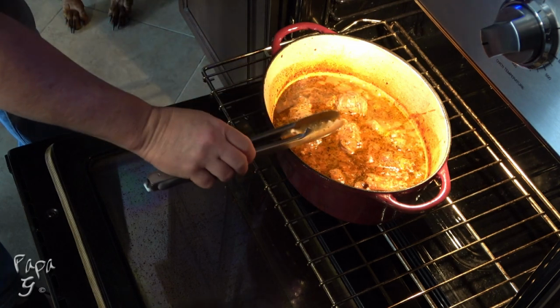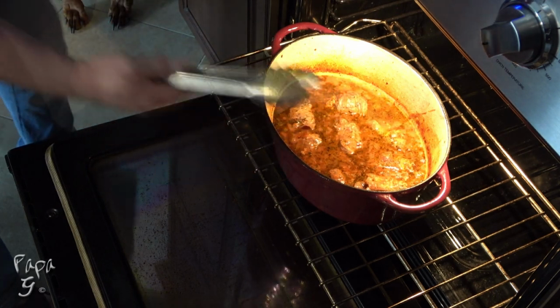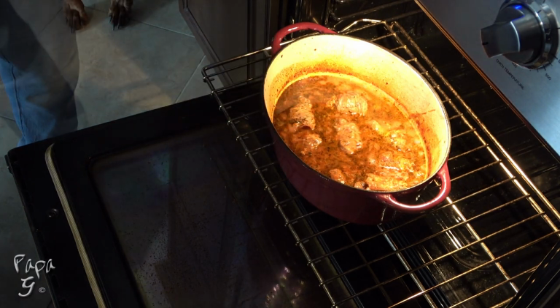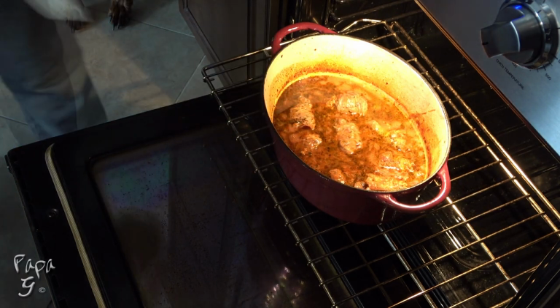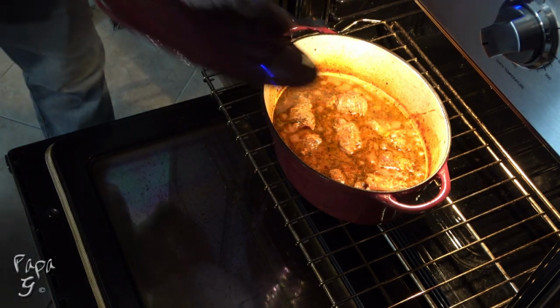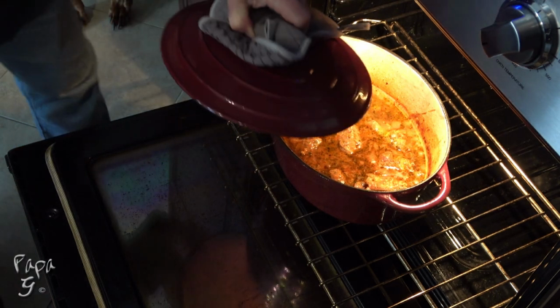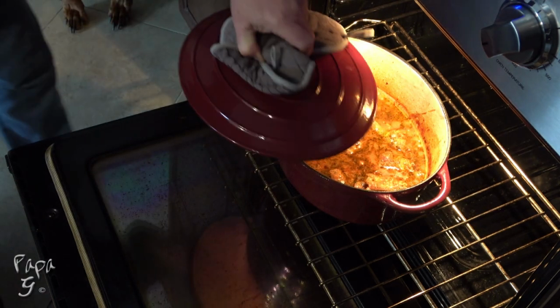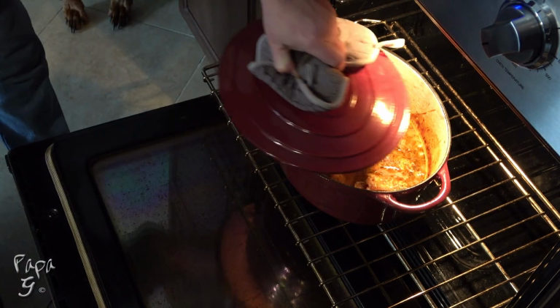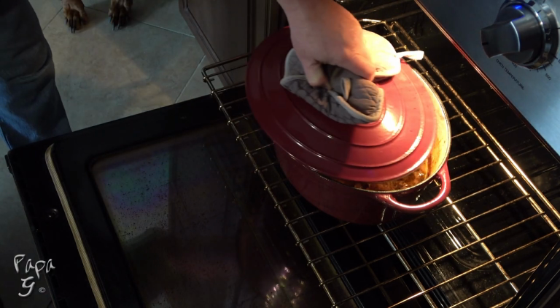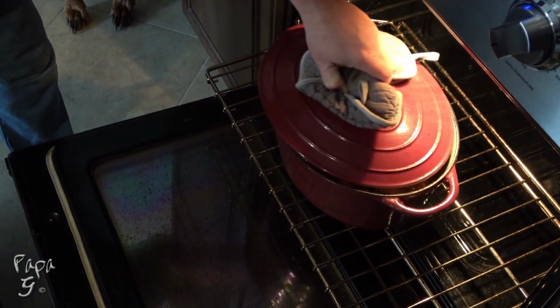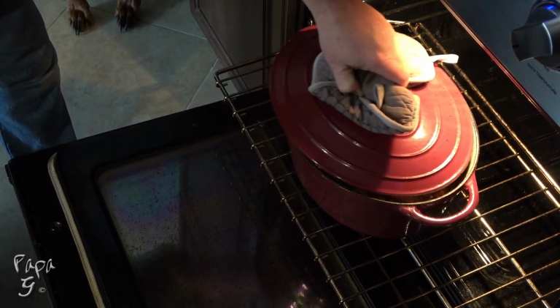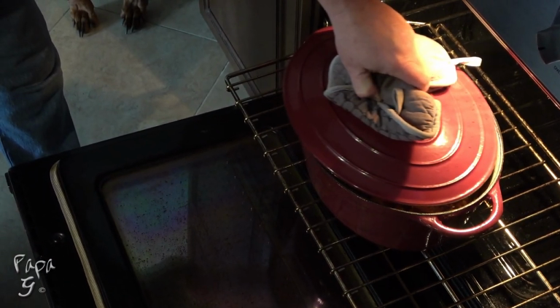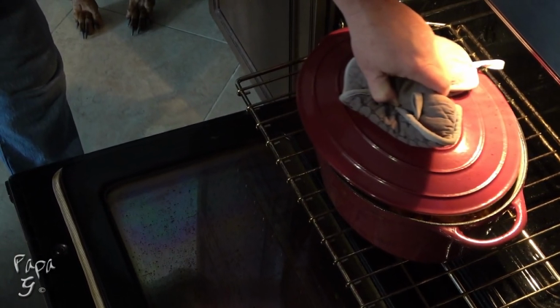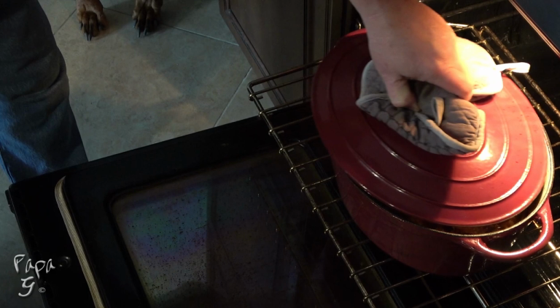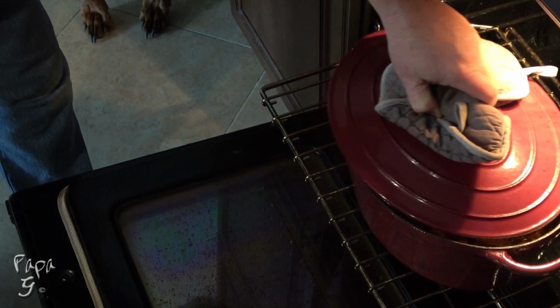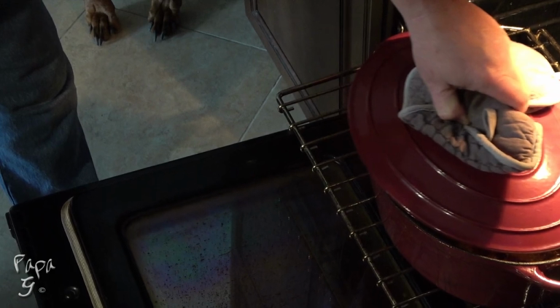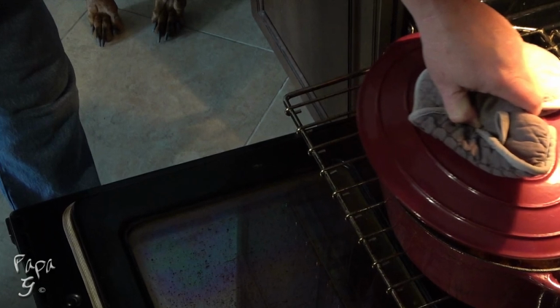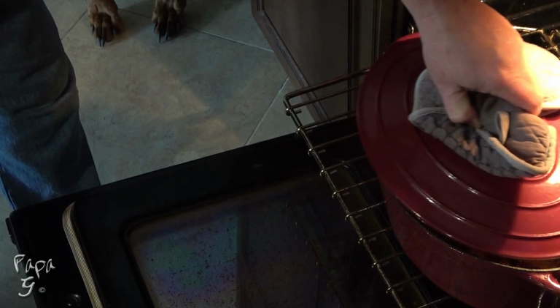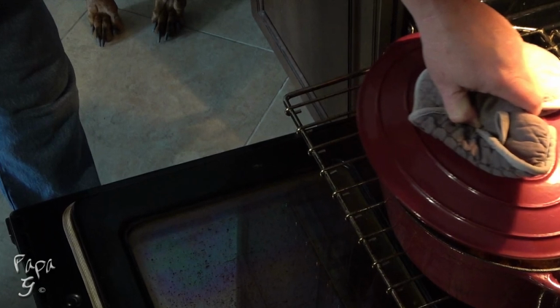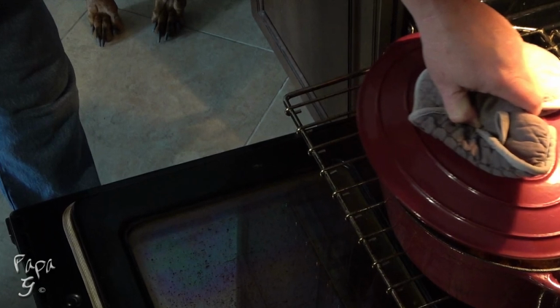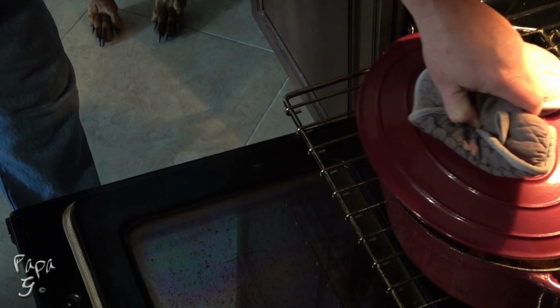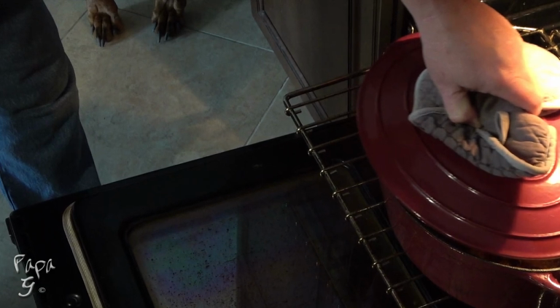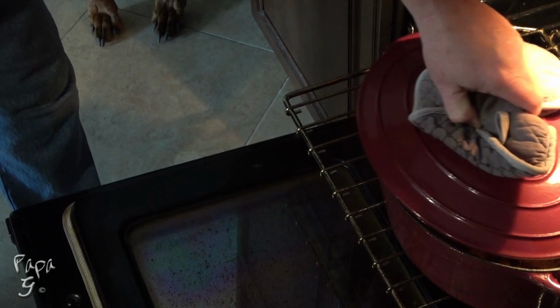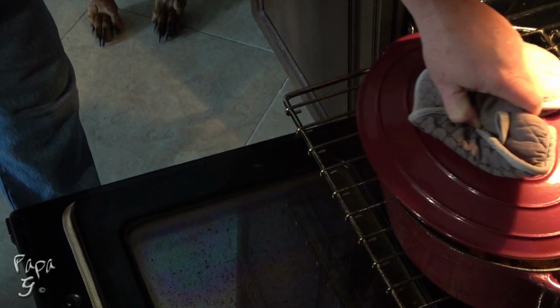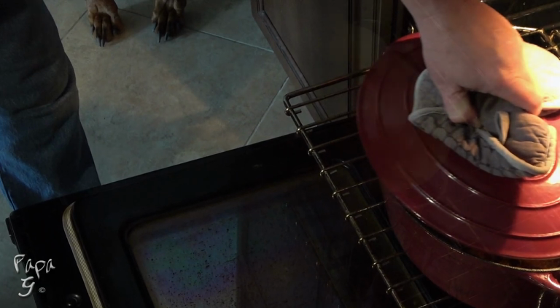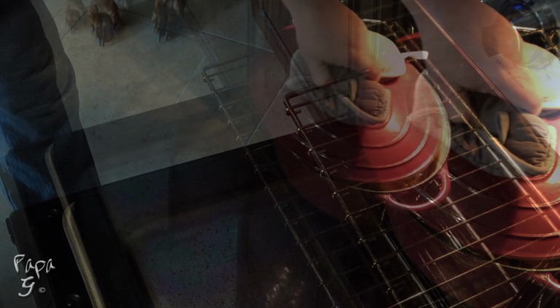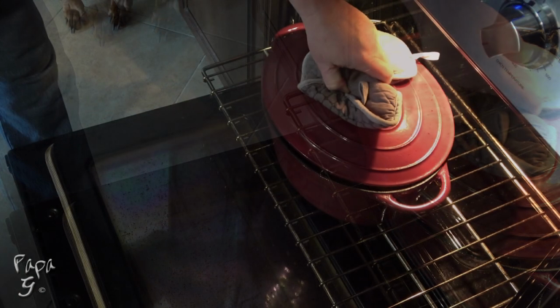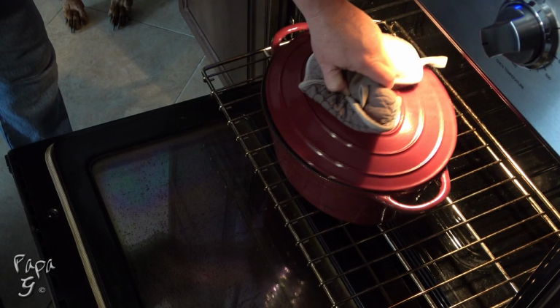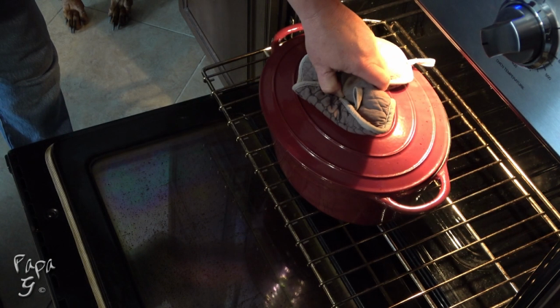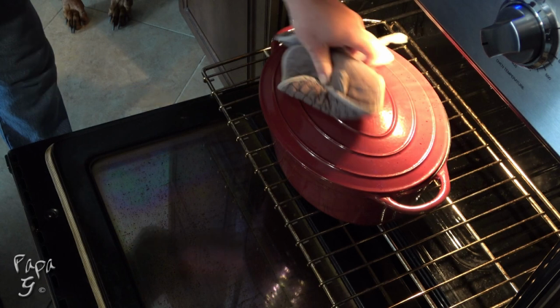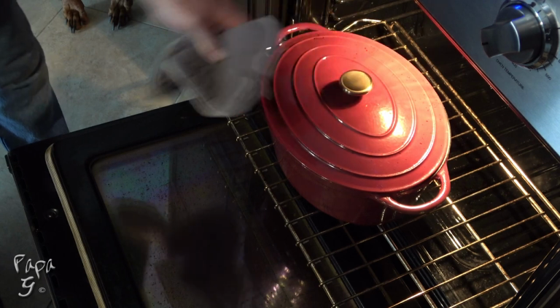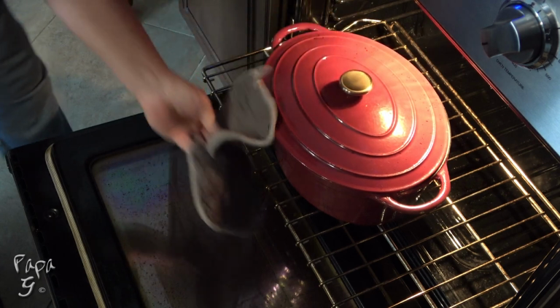Now some of you may have noticed these ominous looking paws. That's our Doberman, Zeke. He may be of German heritage, but he can smell Italian food 10 miles away.